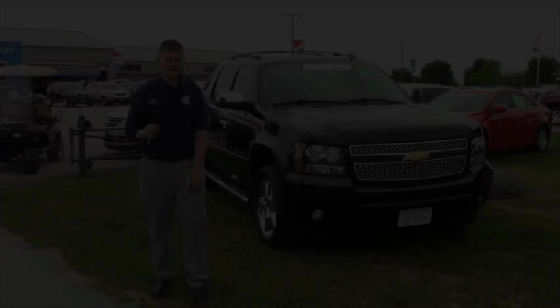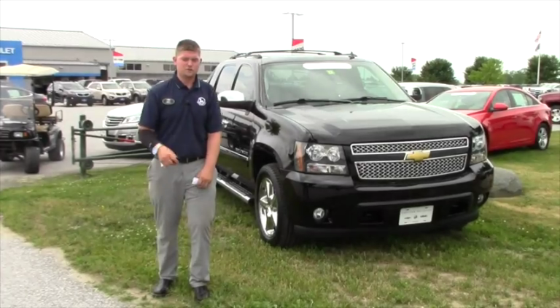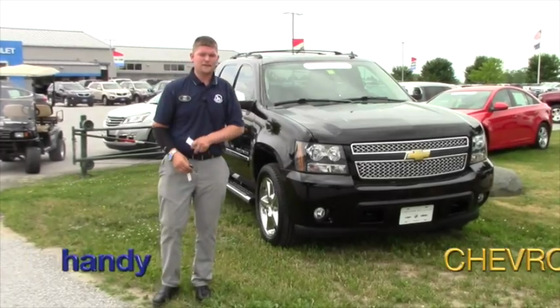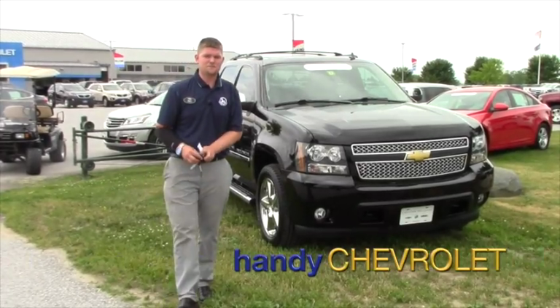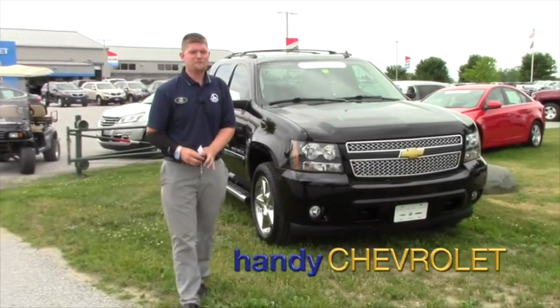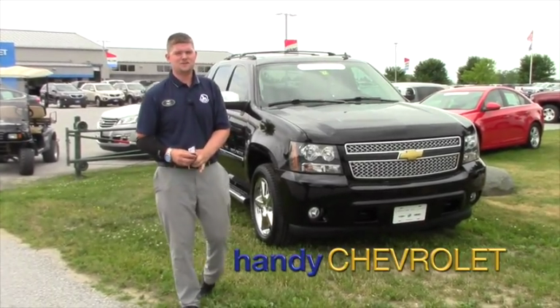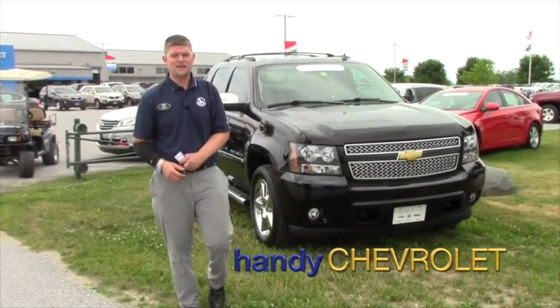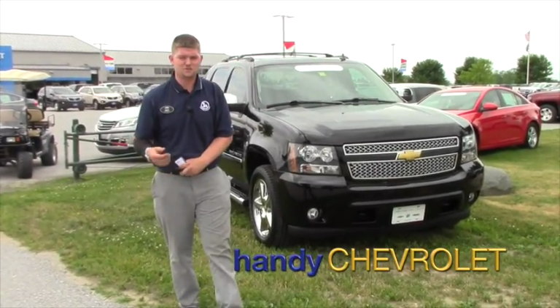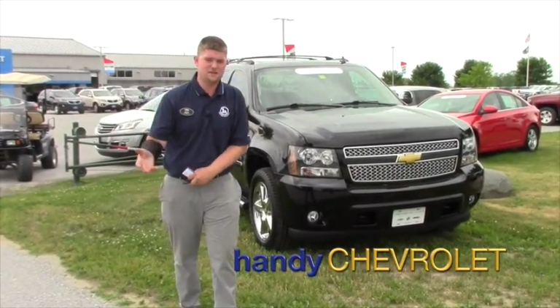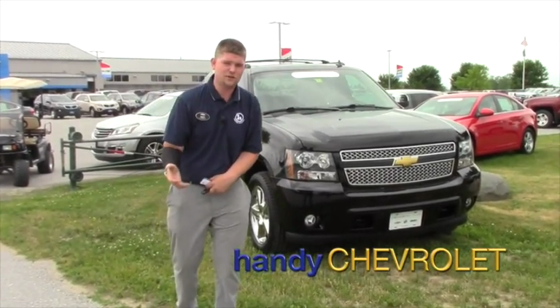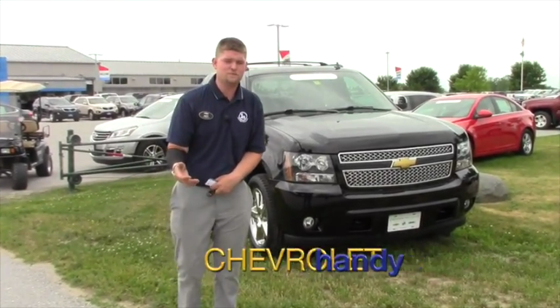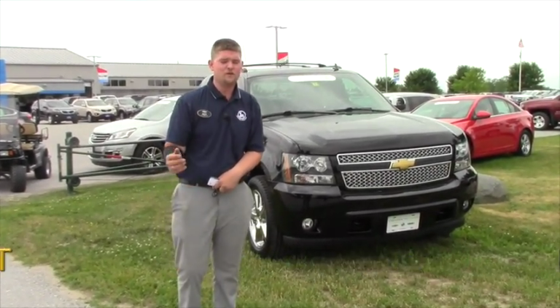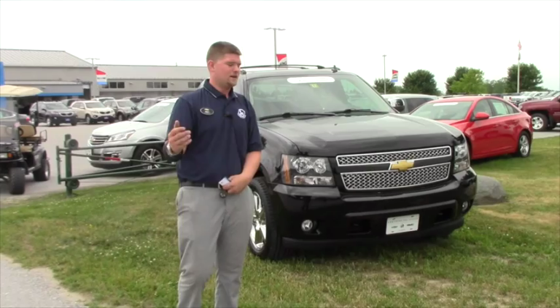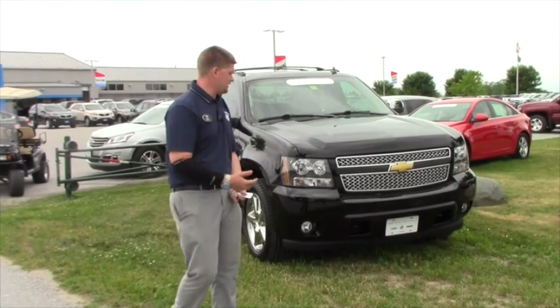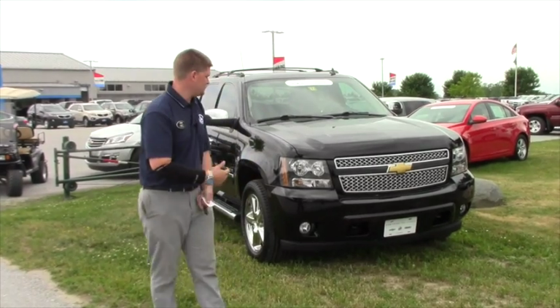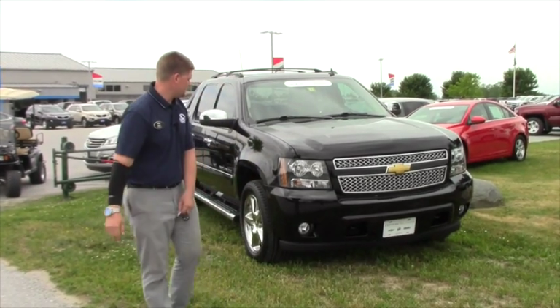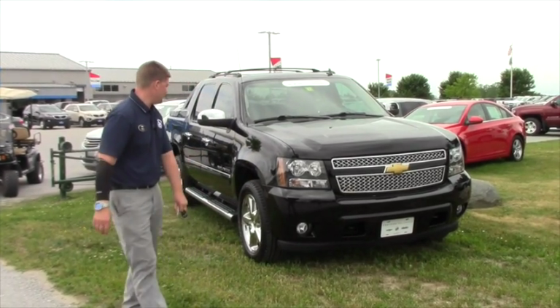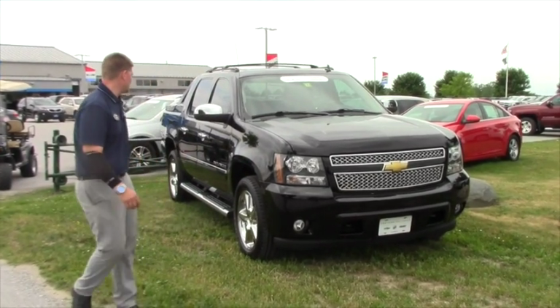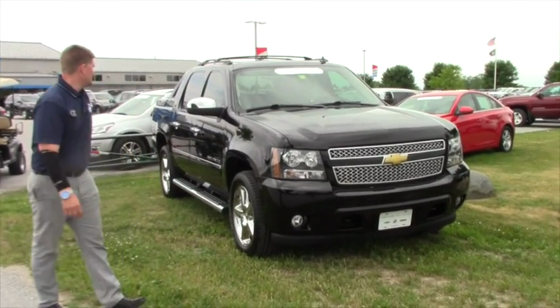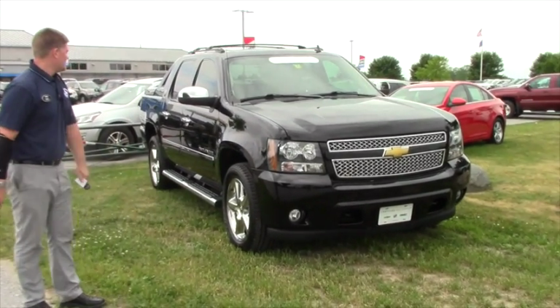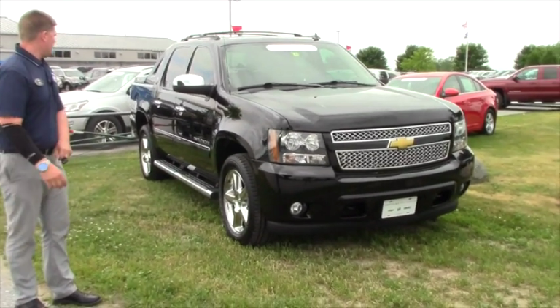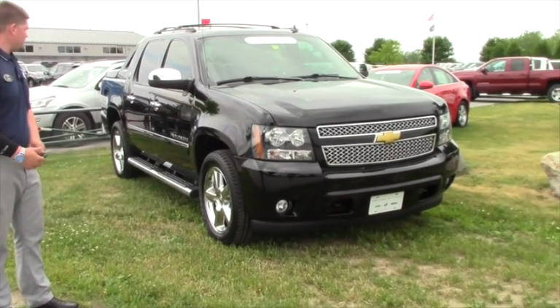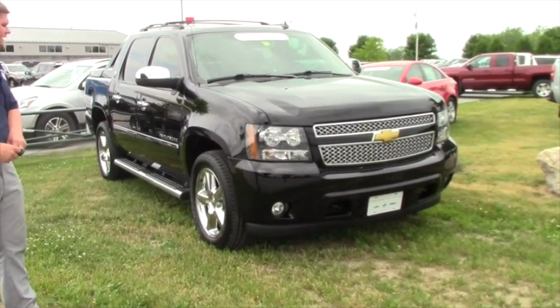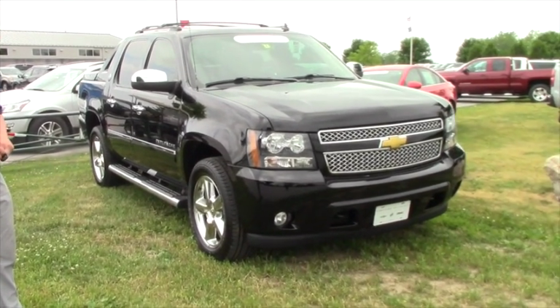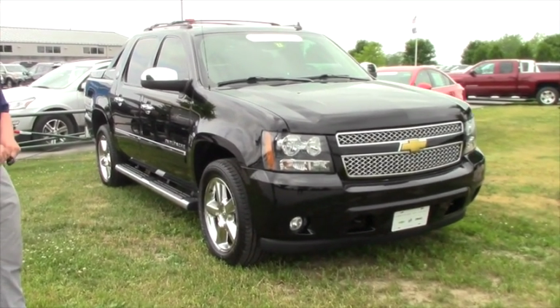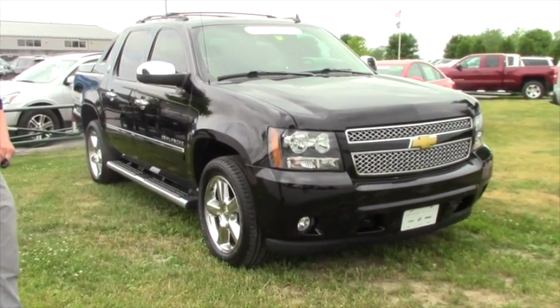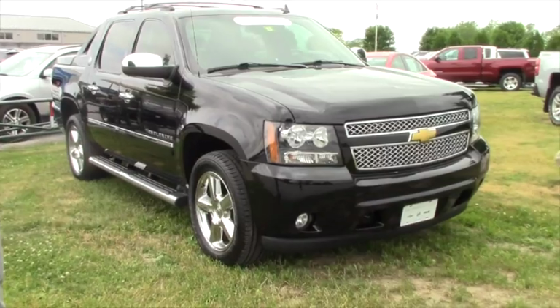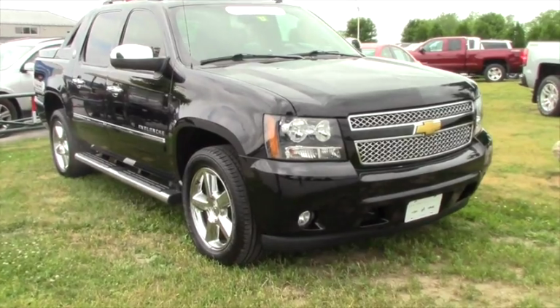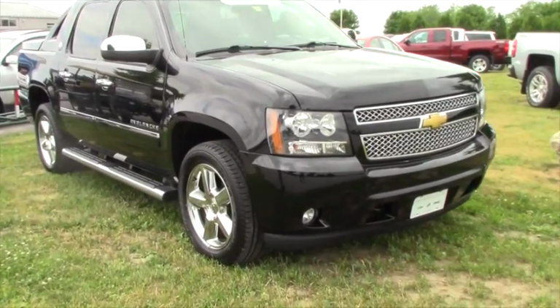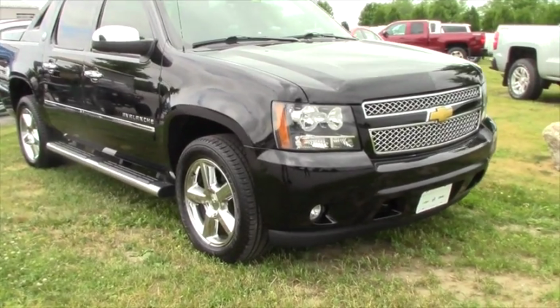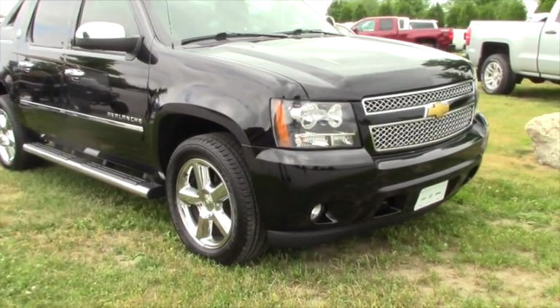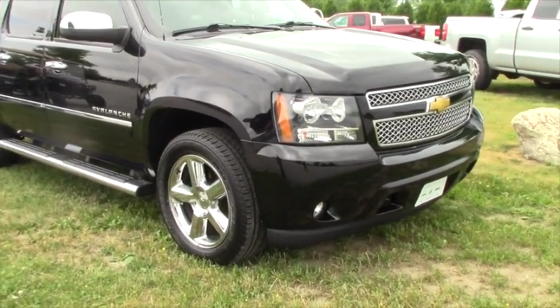Good afternoon, Ken. This is Matt from Handy Chevrolet. I just want to send you a quick YouTube video on our 2013 Chevy Avalanche — it's a Black Diamond LTZ edition.